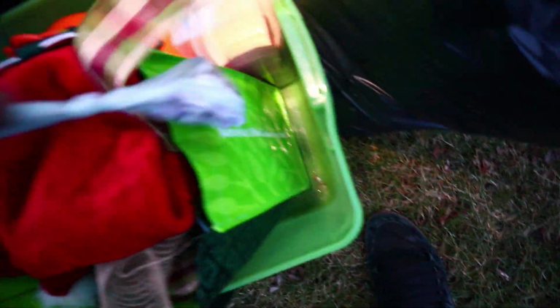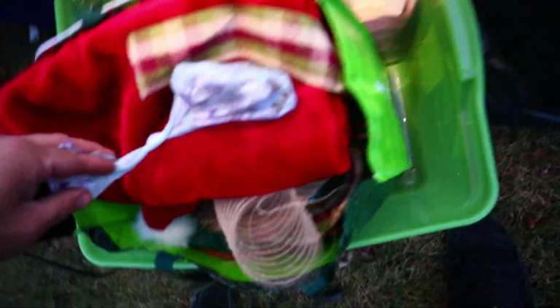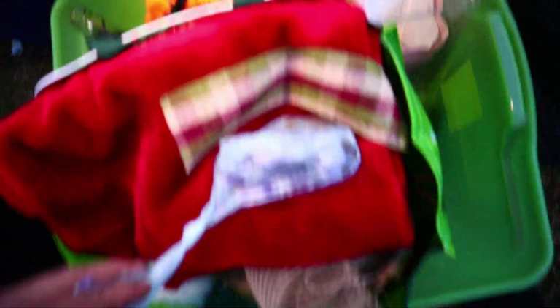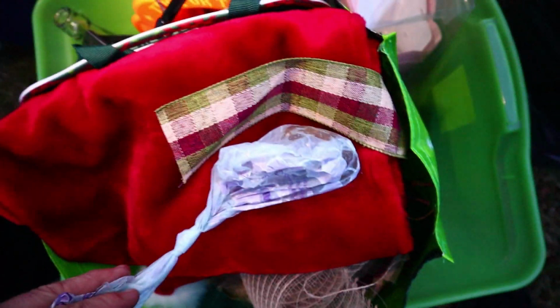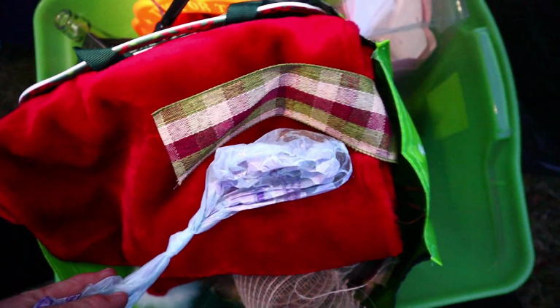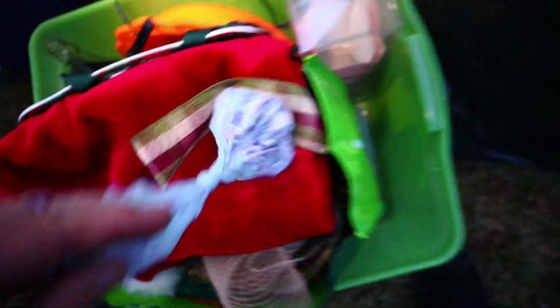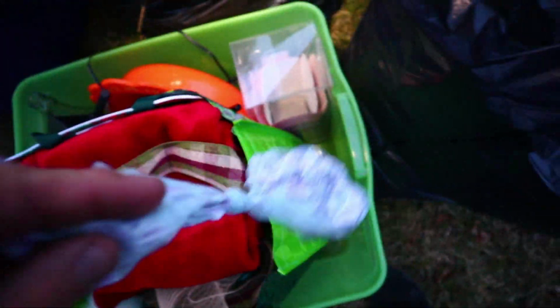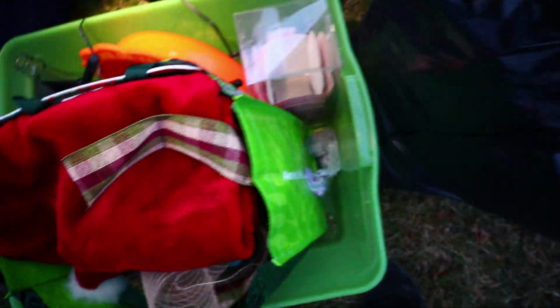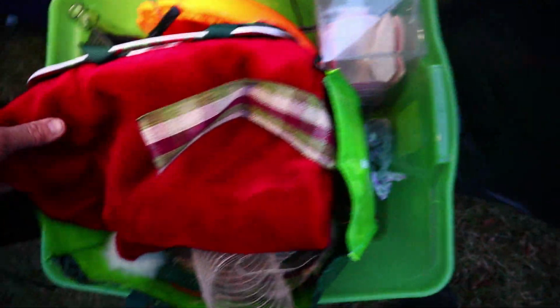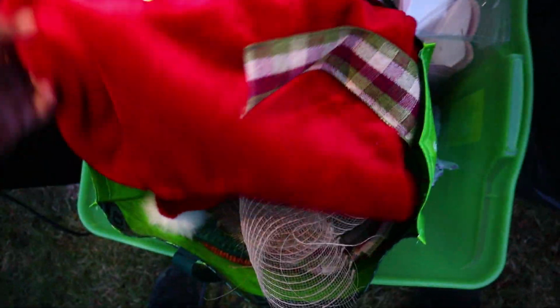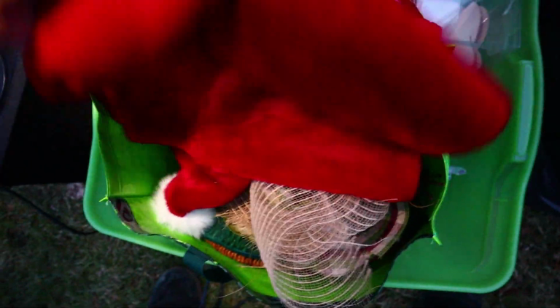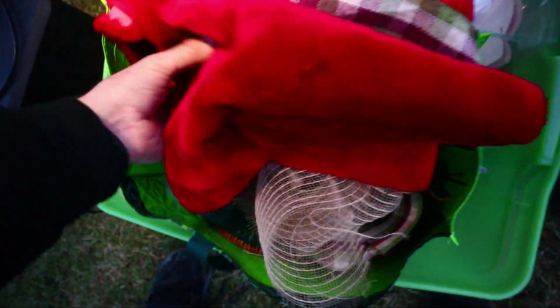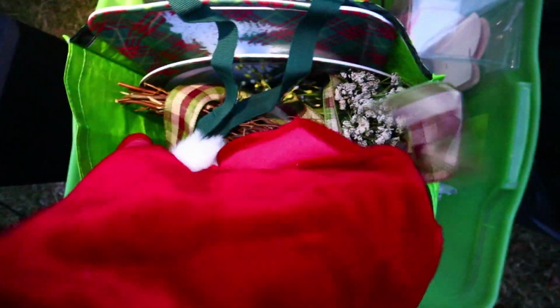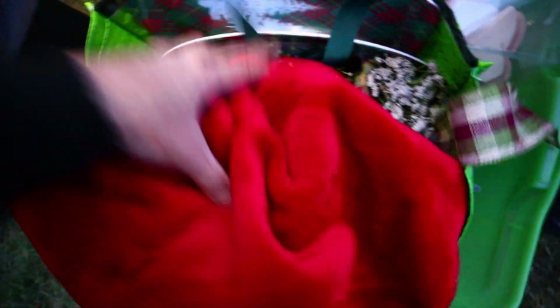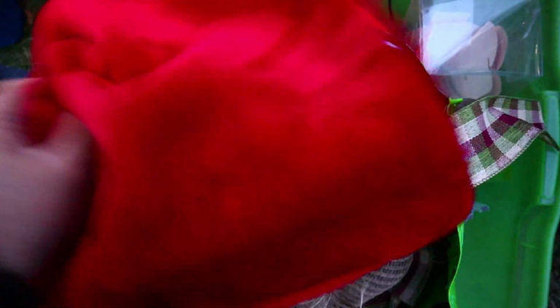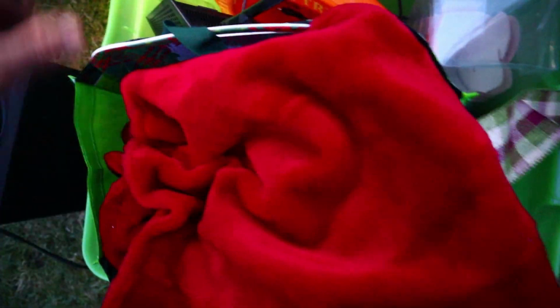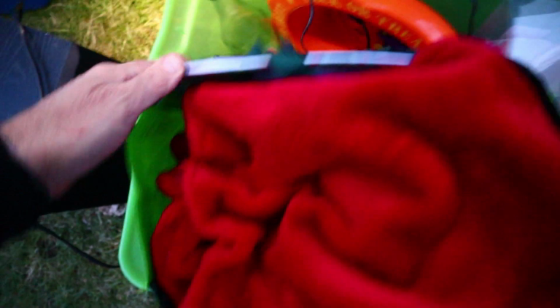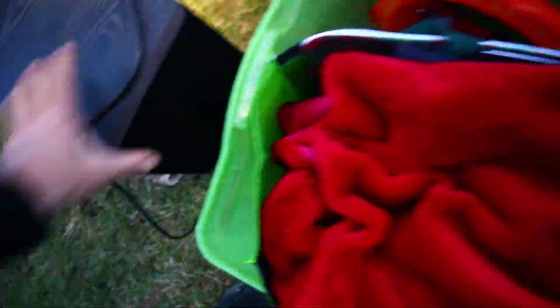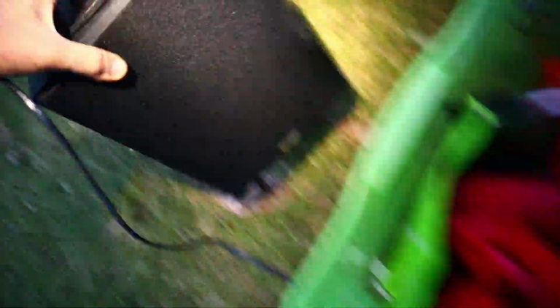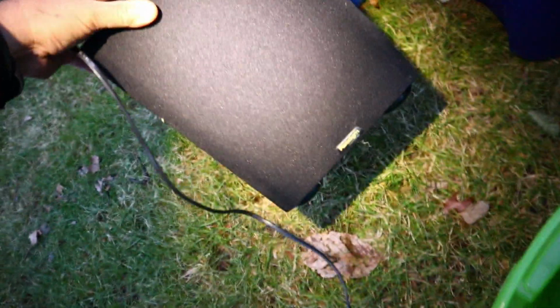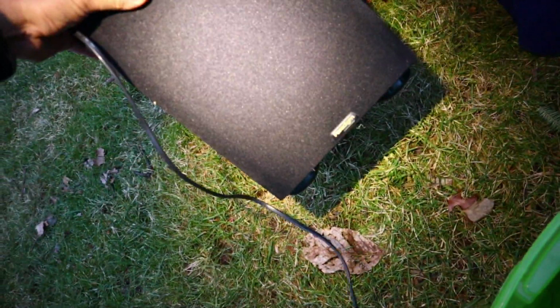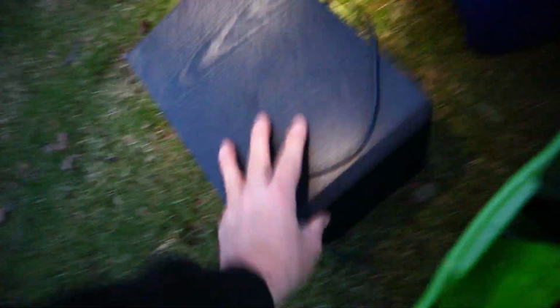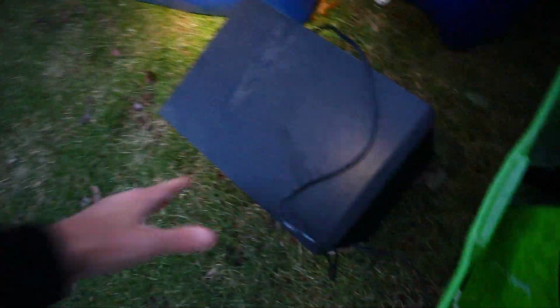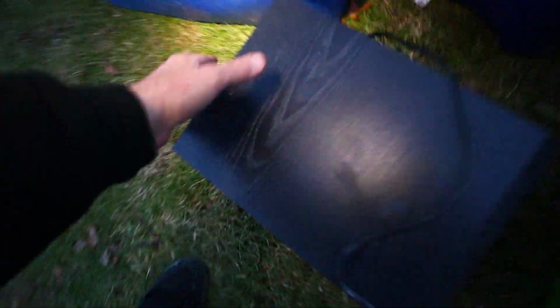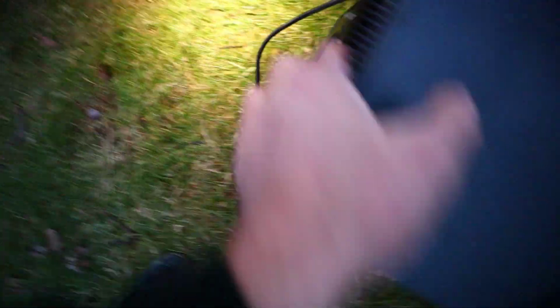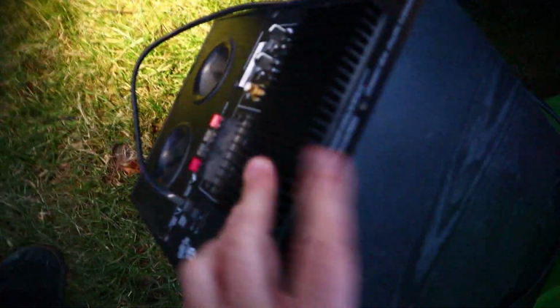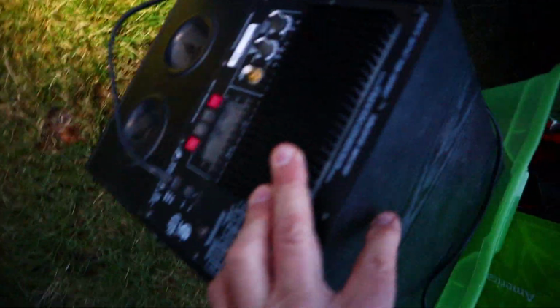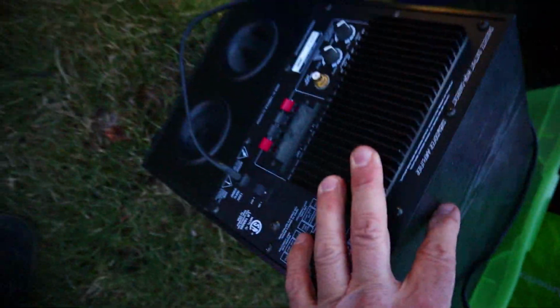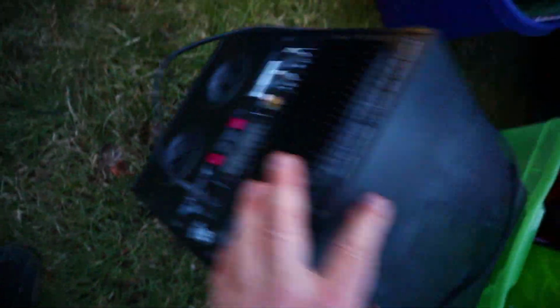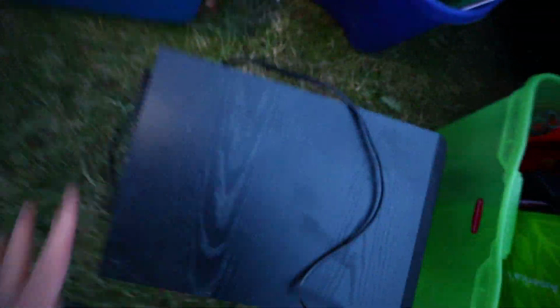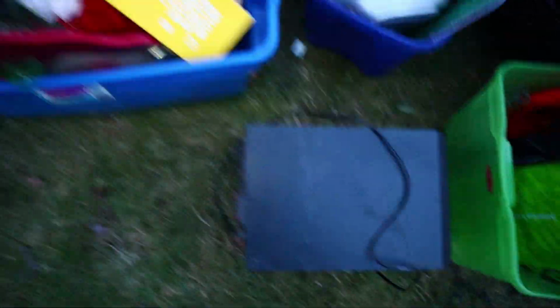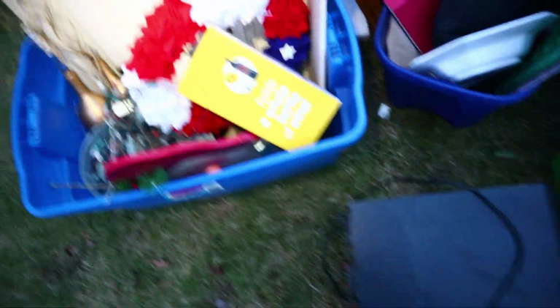Hey look at that — it's a bag of dog poop that I just picked up. It's kinda gross. Paradigm. Think we should take that? Yeah, we'll take that.